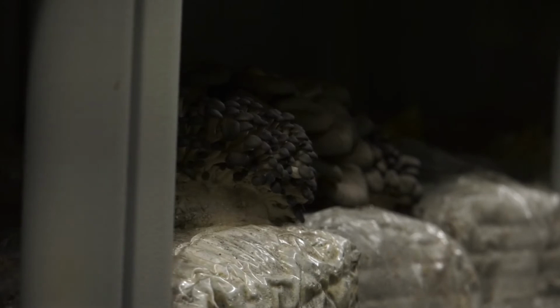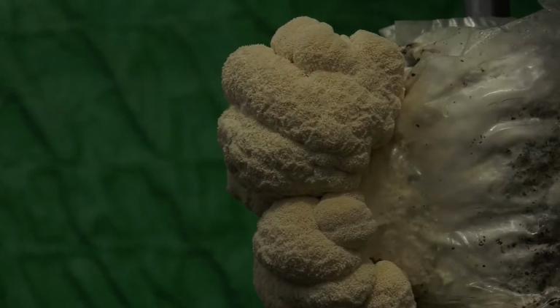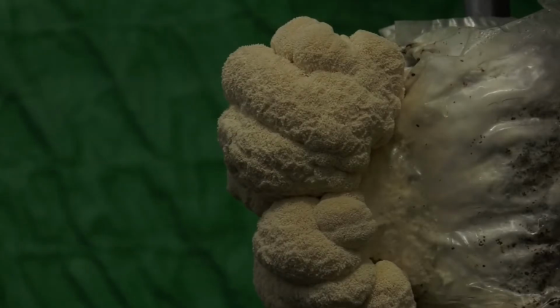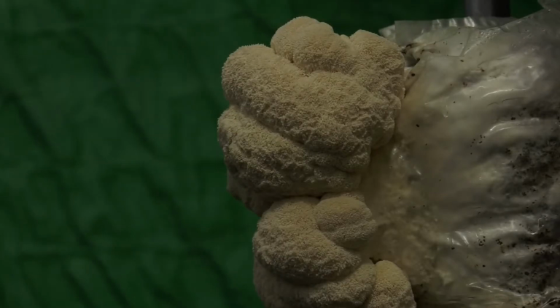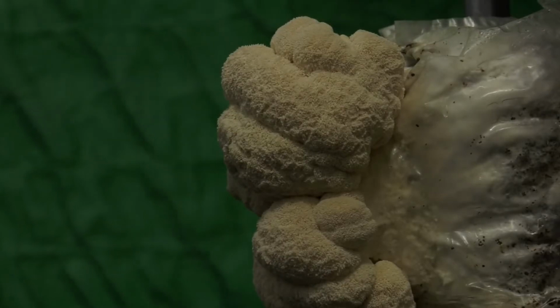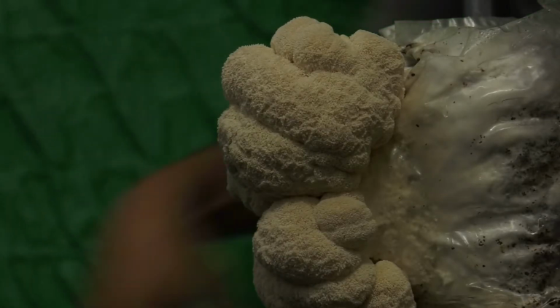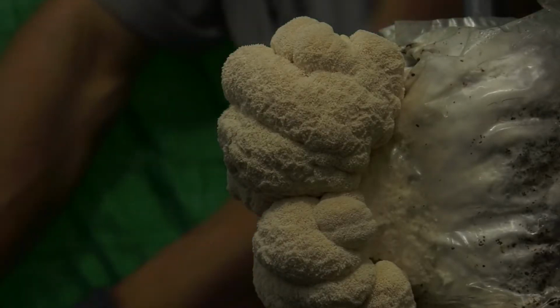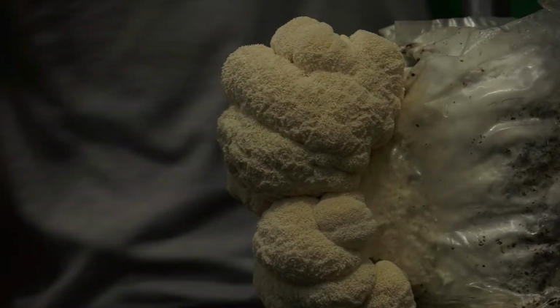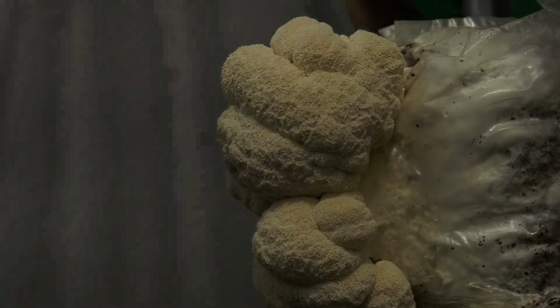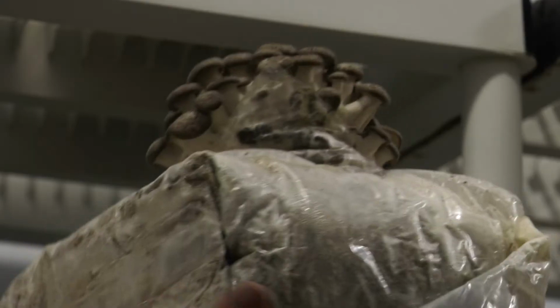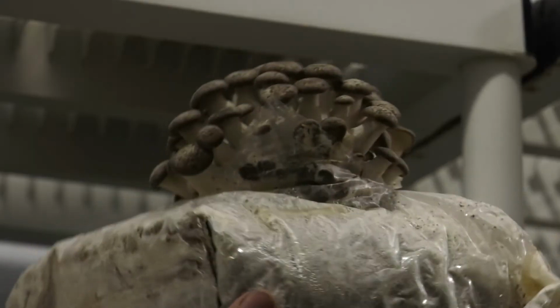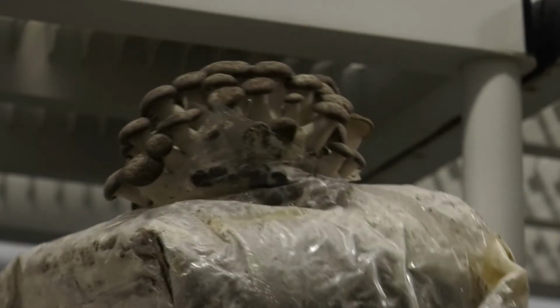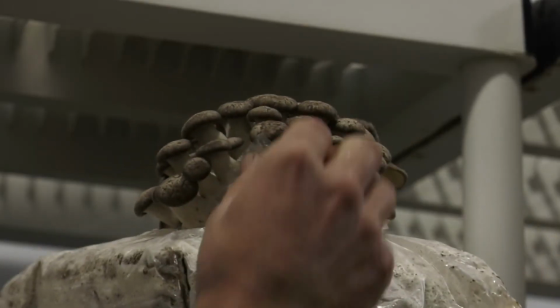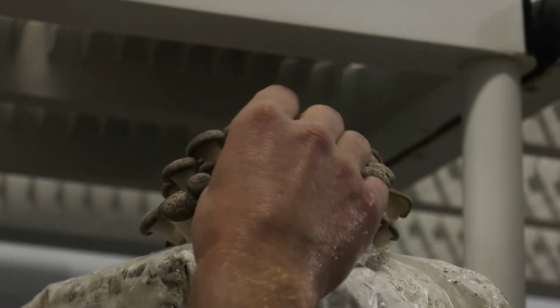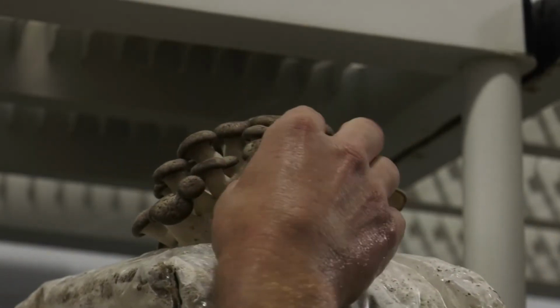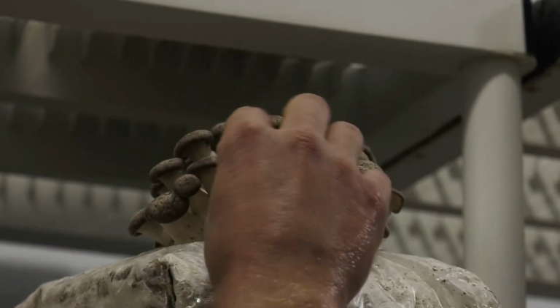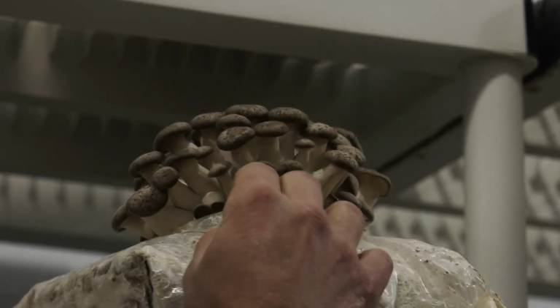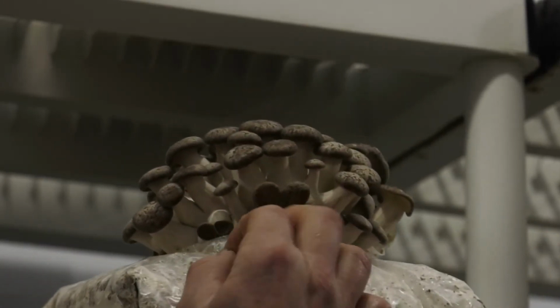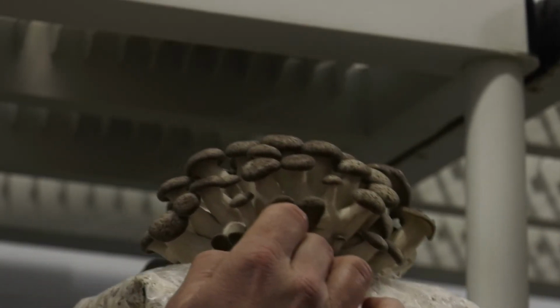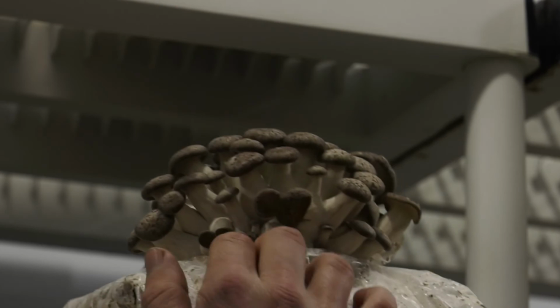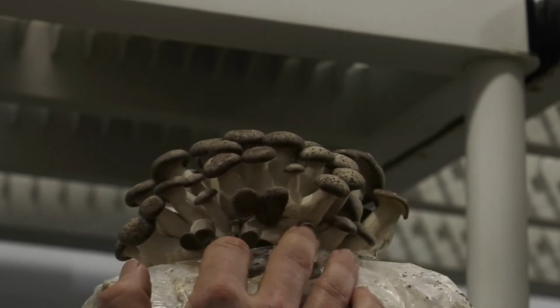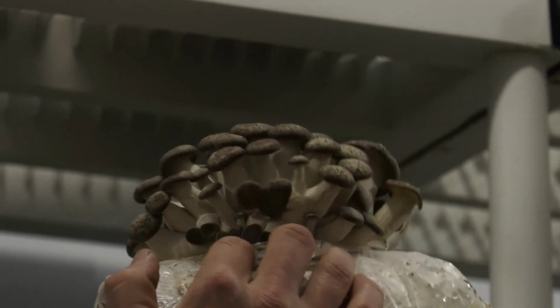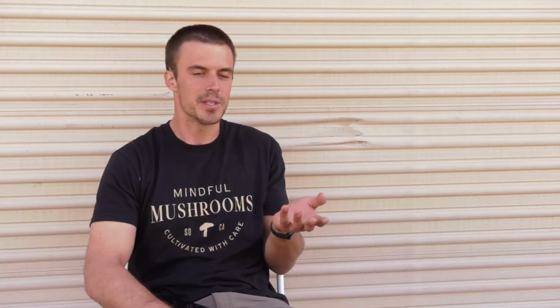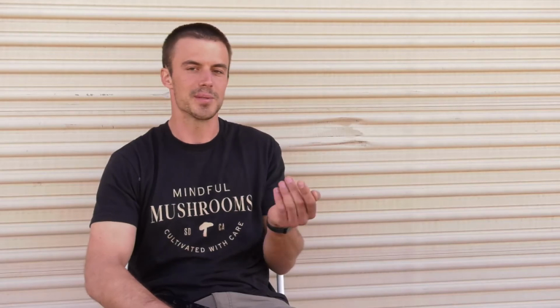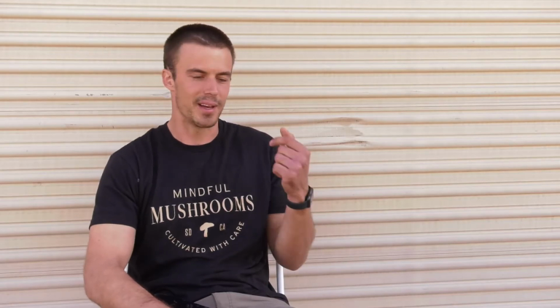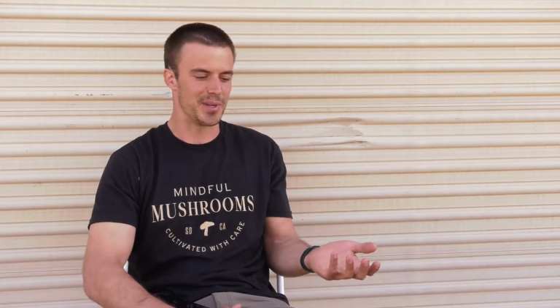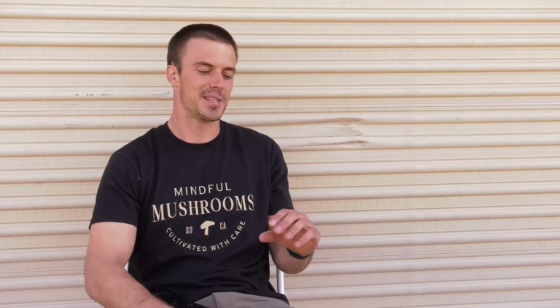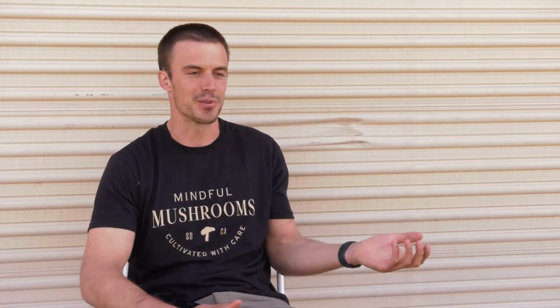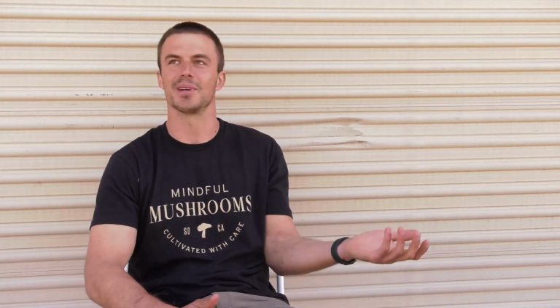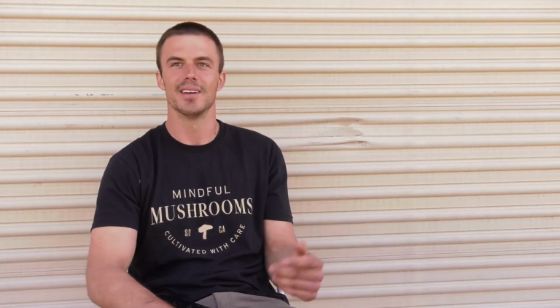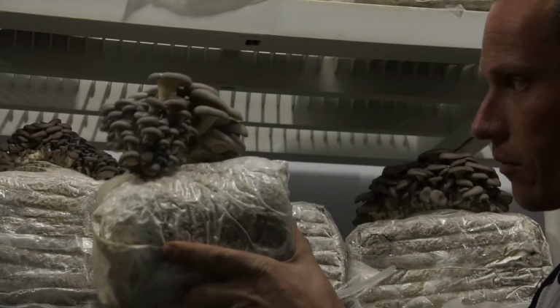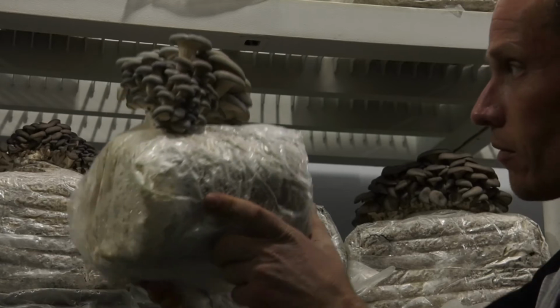A lot of people don't really know how to use mushrooms. In Europe and in Asia they've been eating mushrooms forever, and here it's kind of still a new thing. You go on a menu at a restaurant — which always irritates me — and it just says 'mushrooms.' And you're like, well, what kind of mushroom?